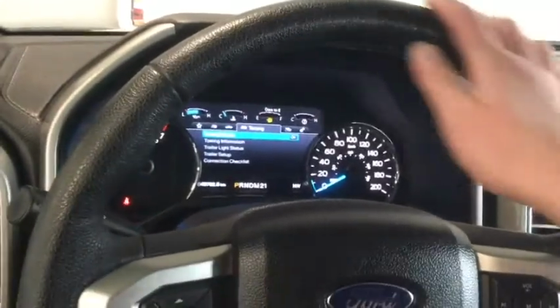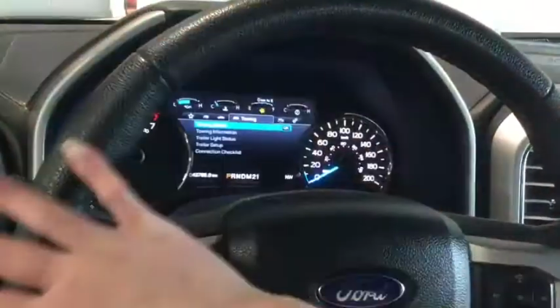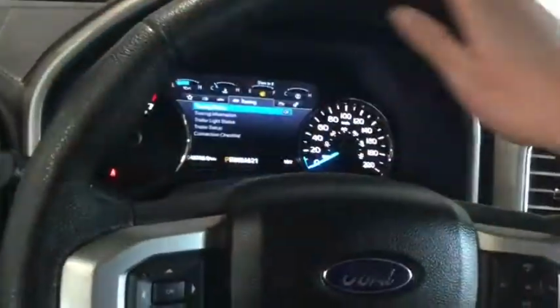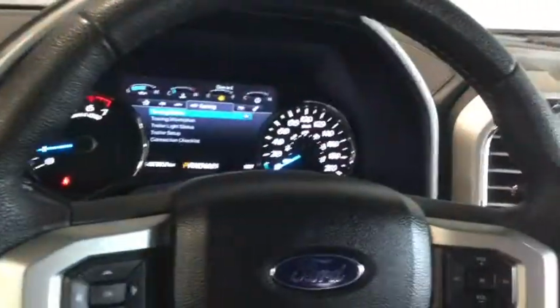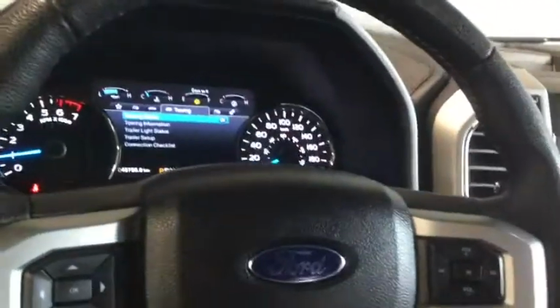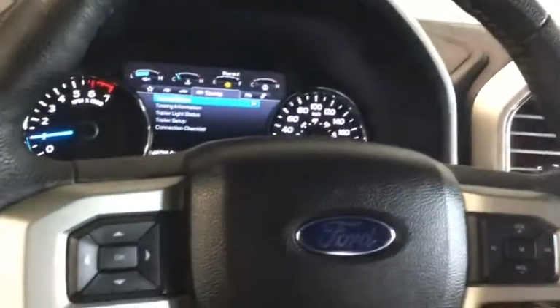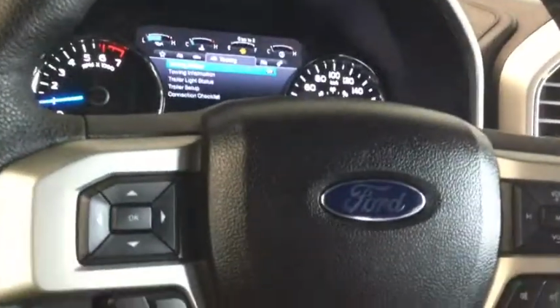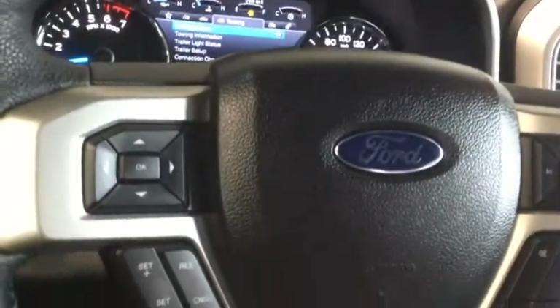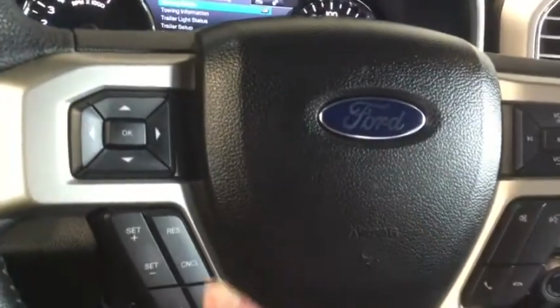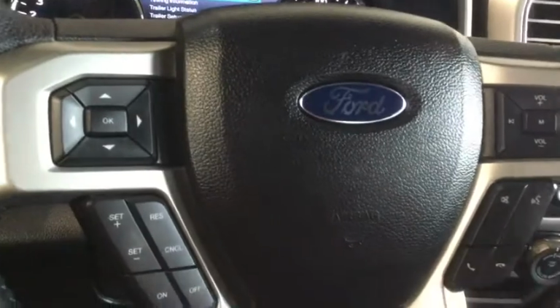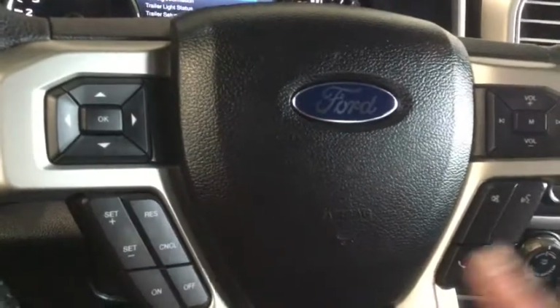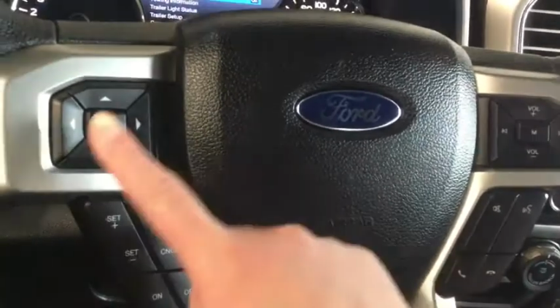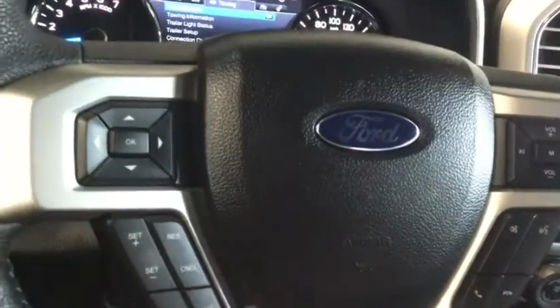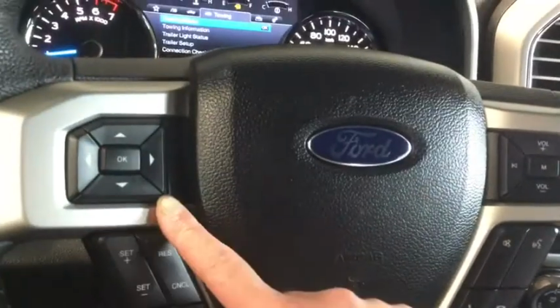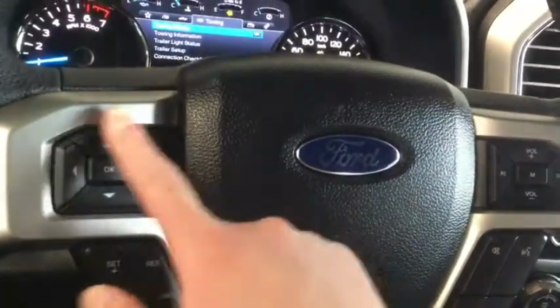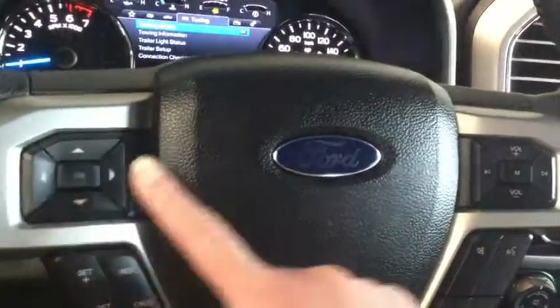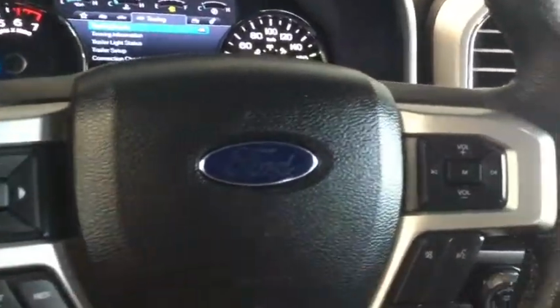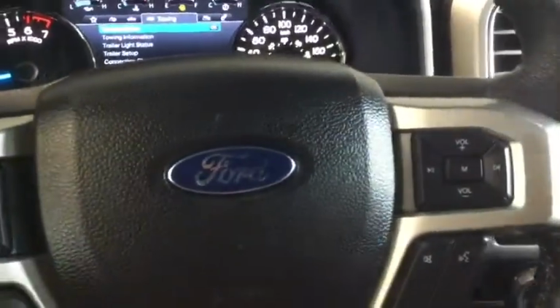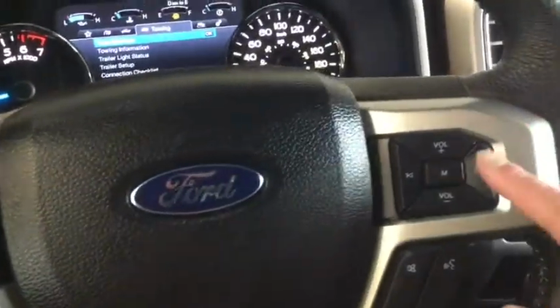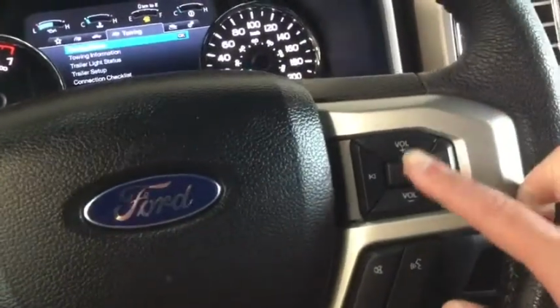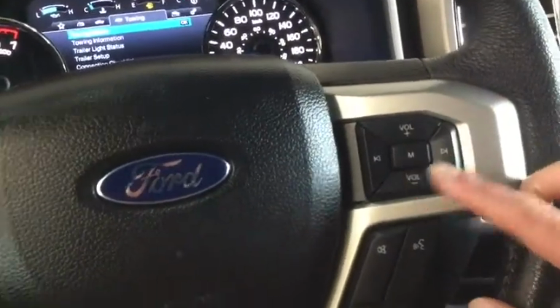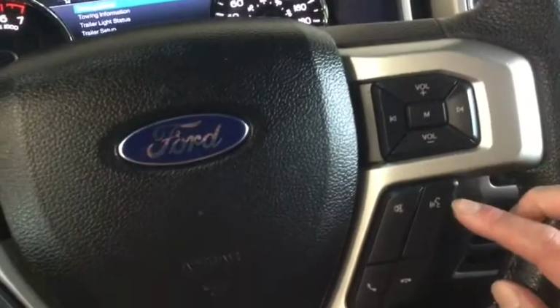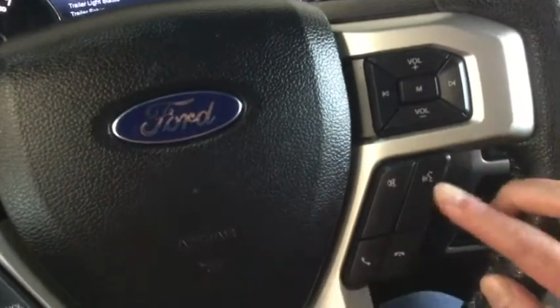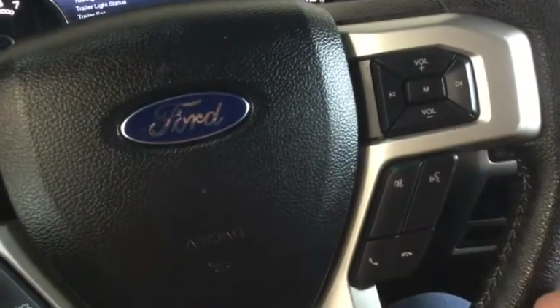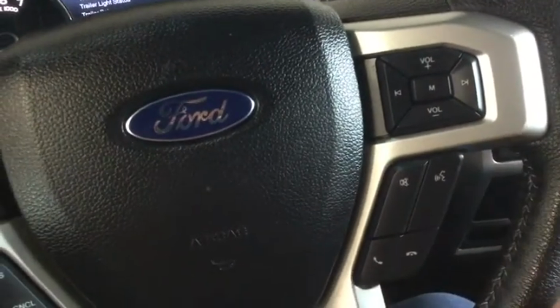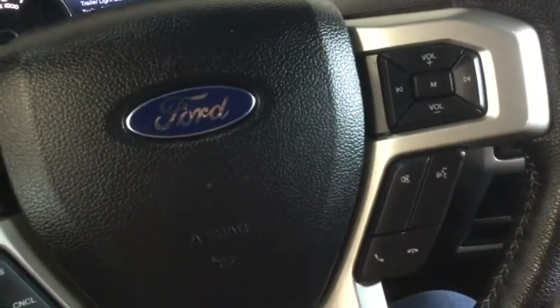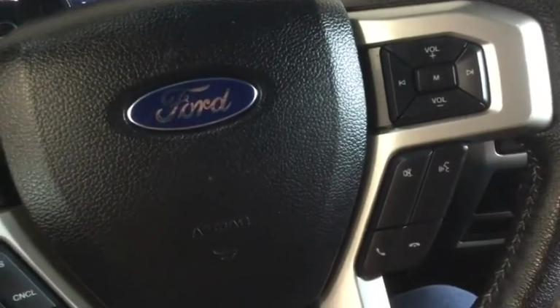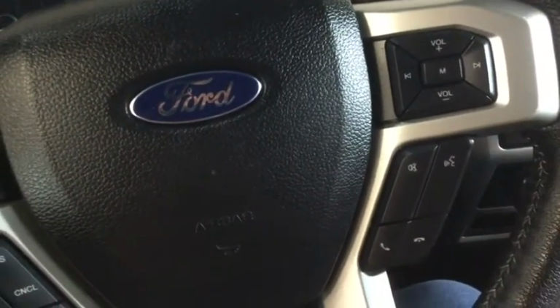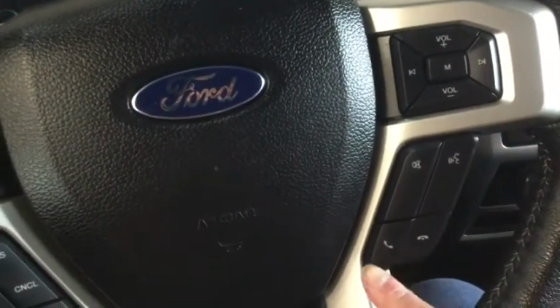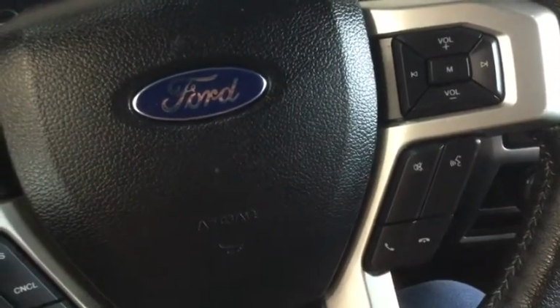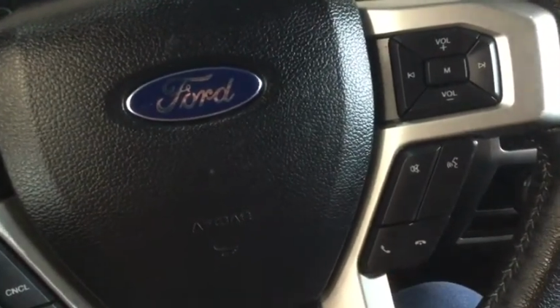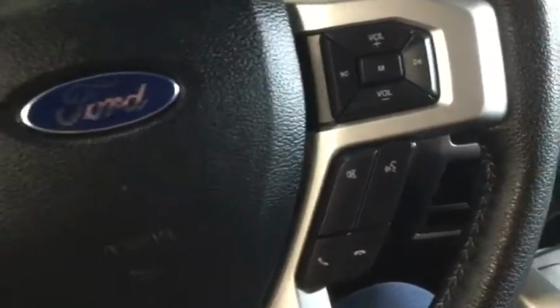You have a stunning leather-wrapped steering wheel with steering wheel mounted controls. You have your cruise control on the side, your mode changers, as well as your volume control, your intuitive voice command, and your hands-free calling.